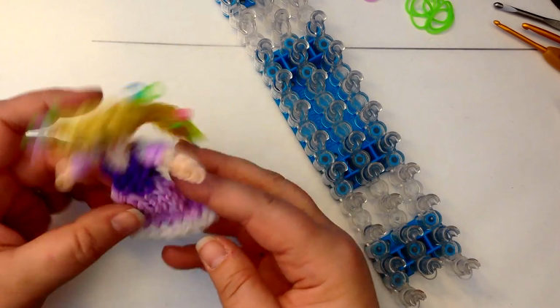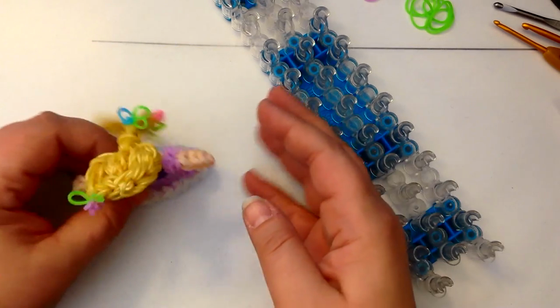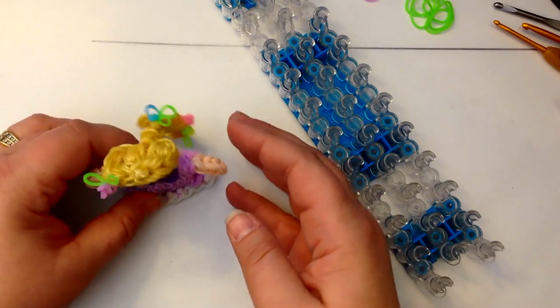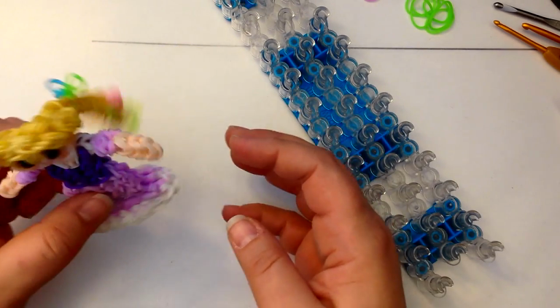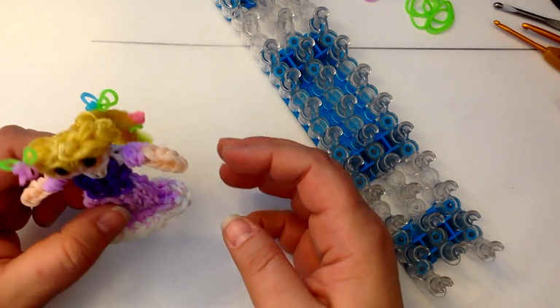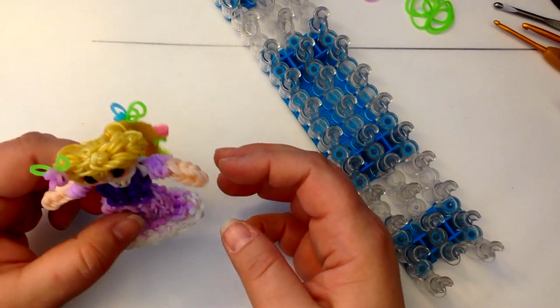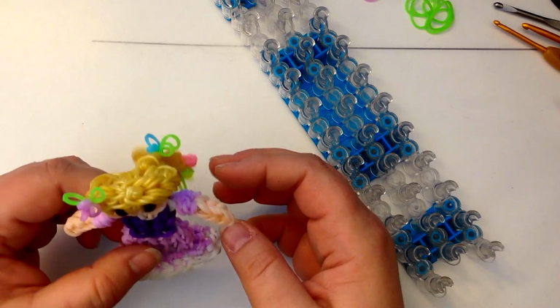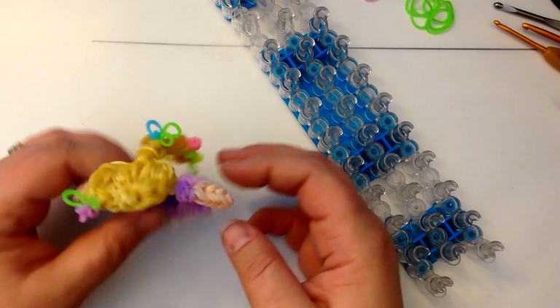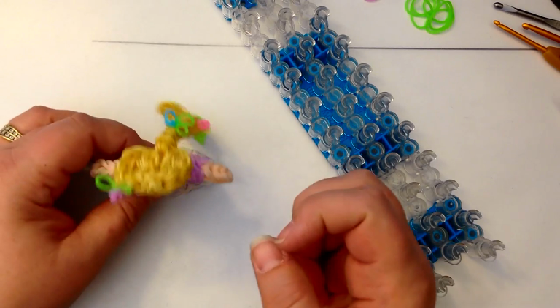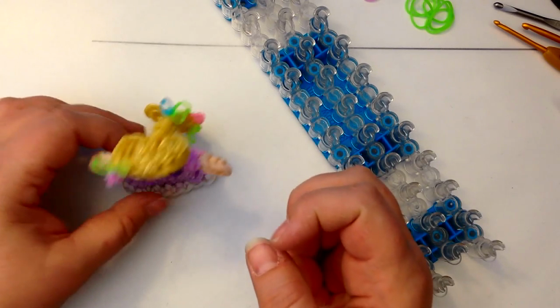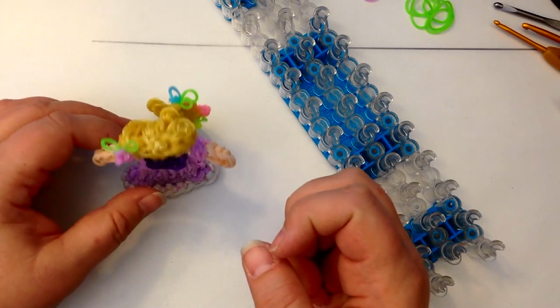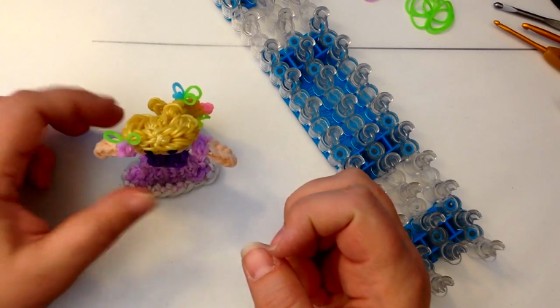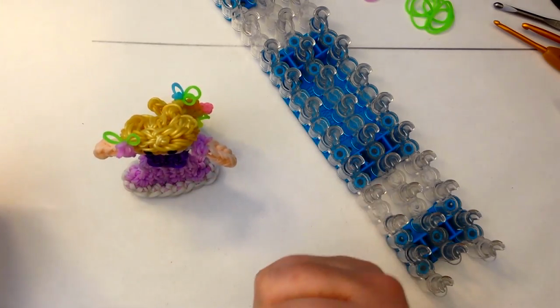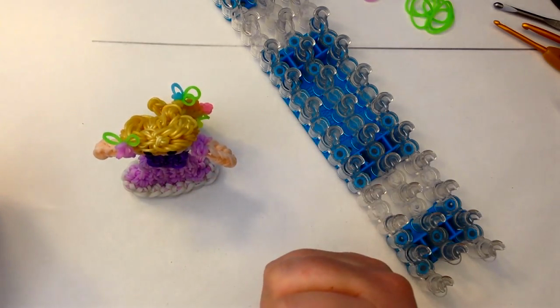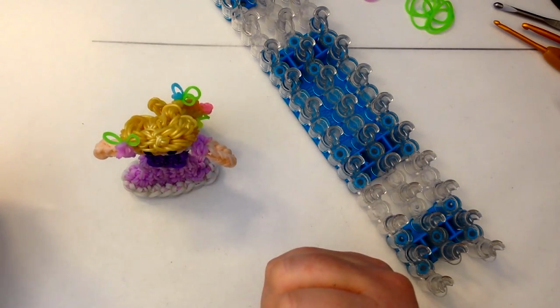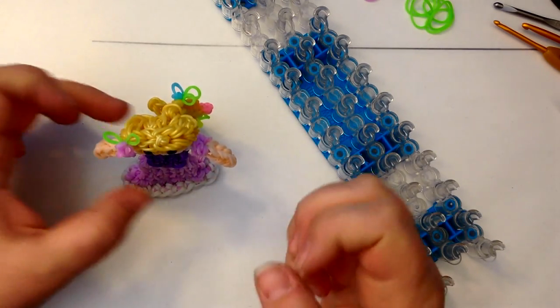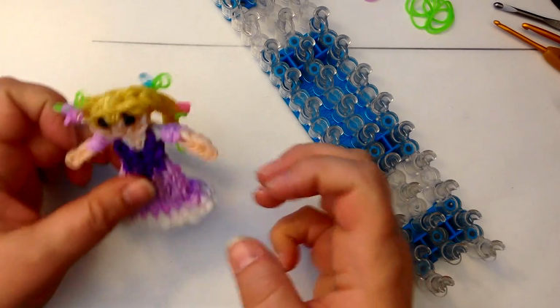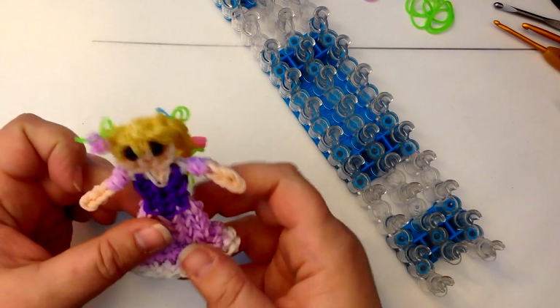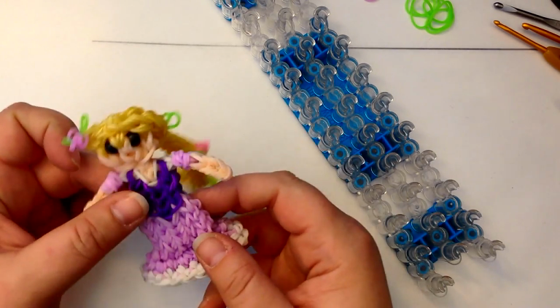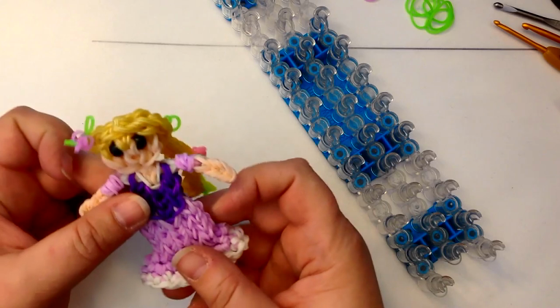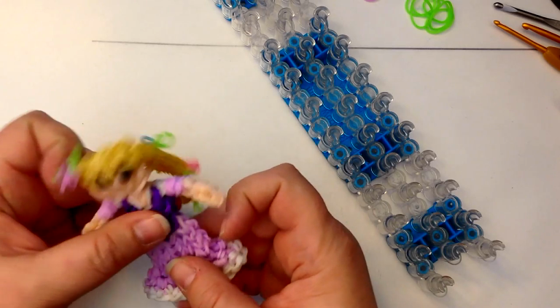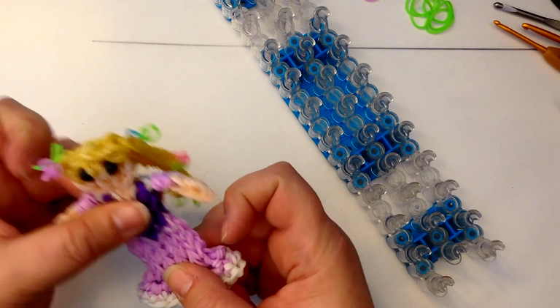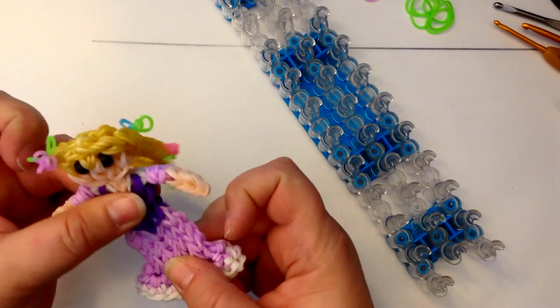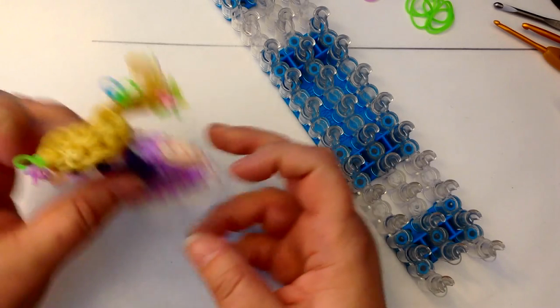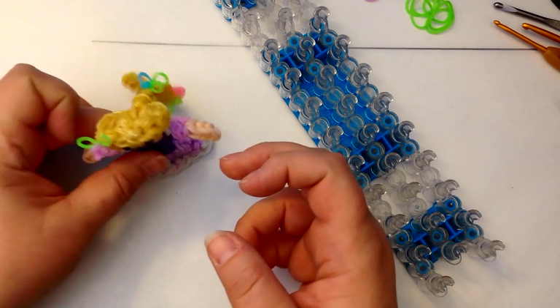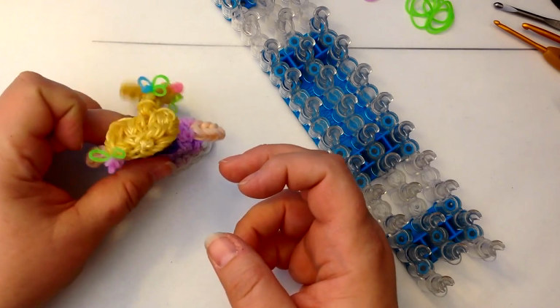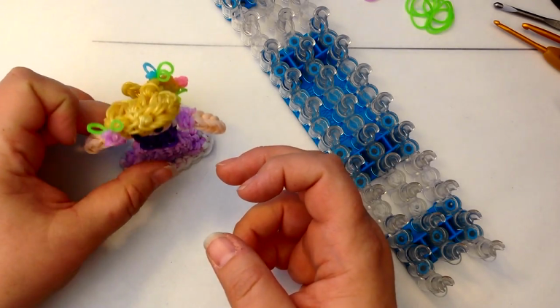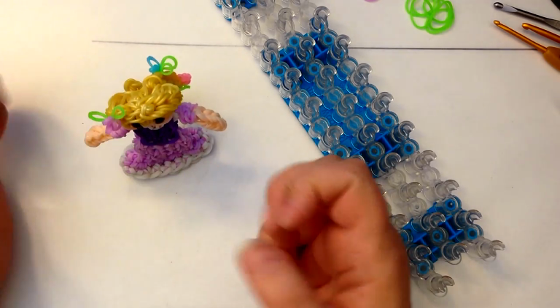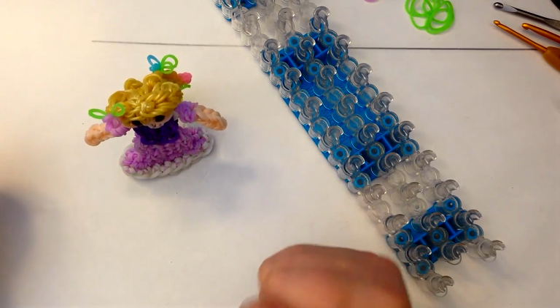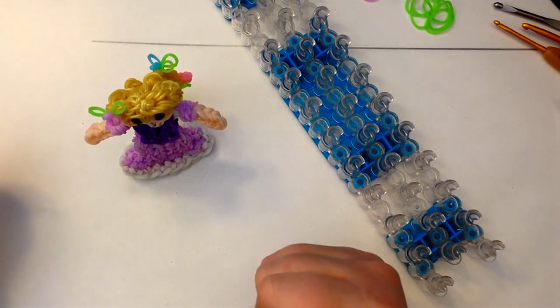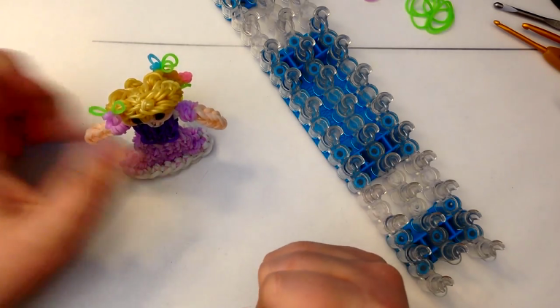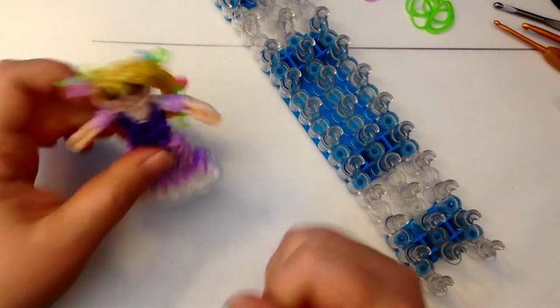And she, unlike some of the 2D dolls, she stands up on a standing skirt. It is not a detachable skirt — it's all in one, but she can stand up.